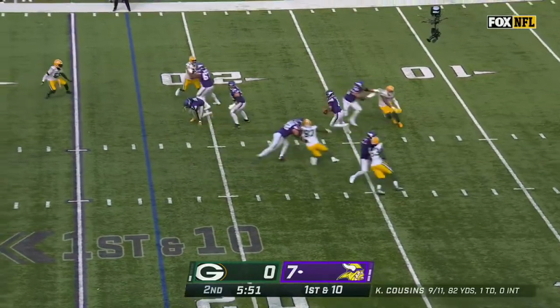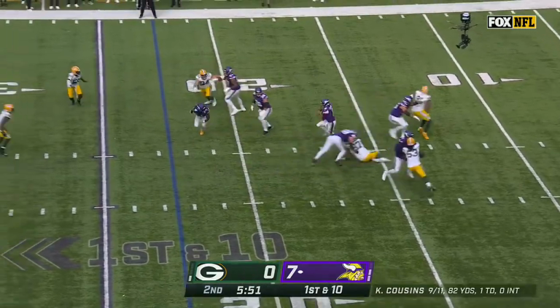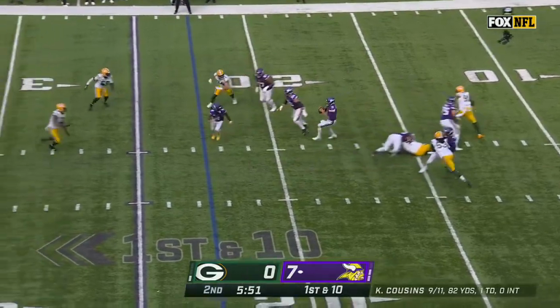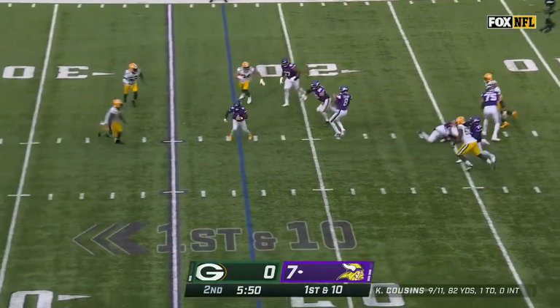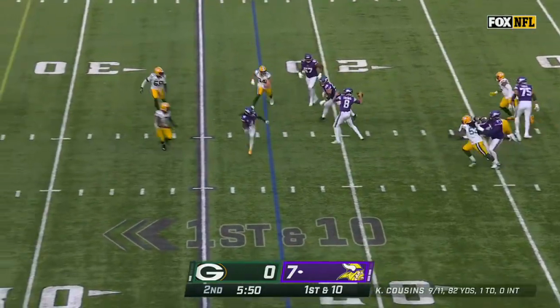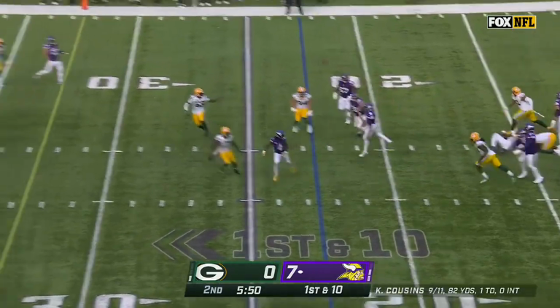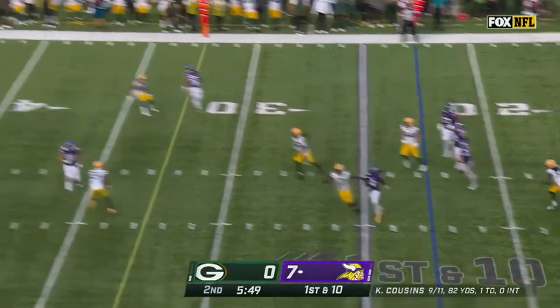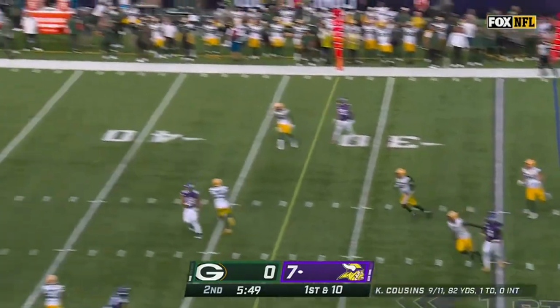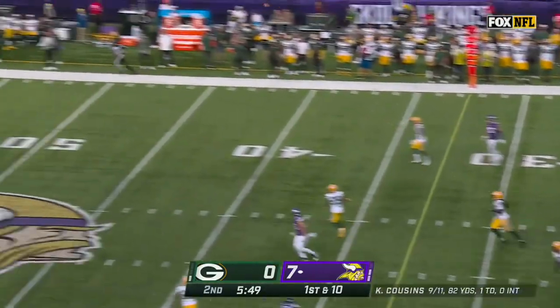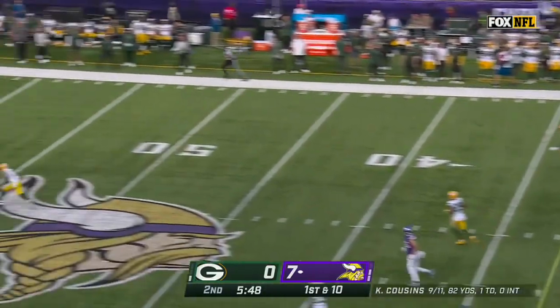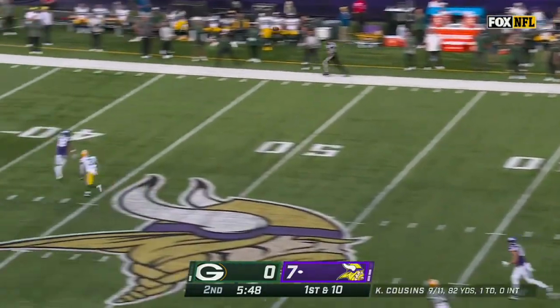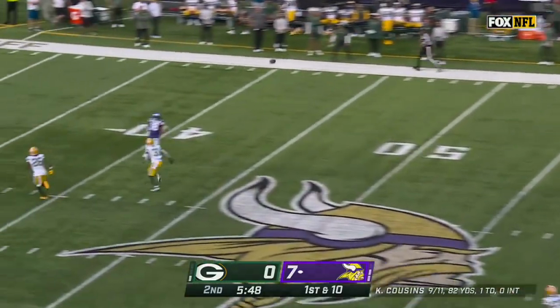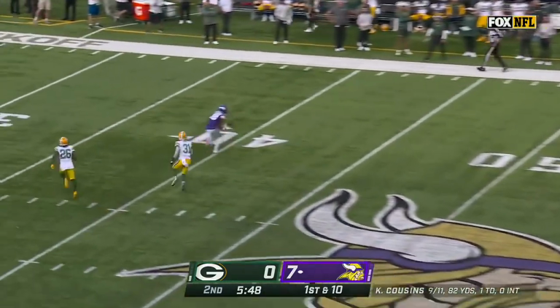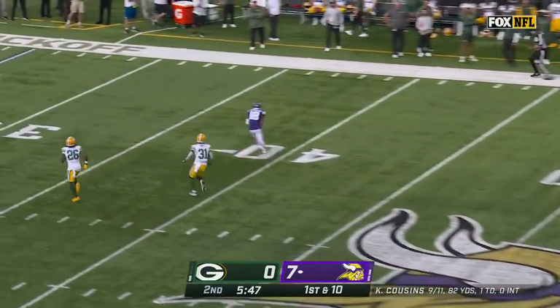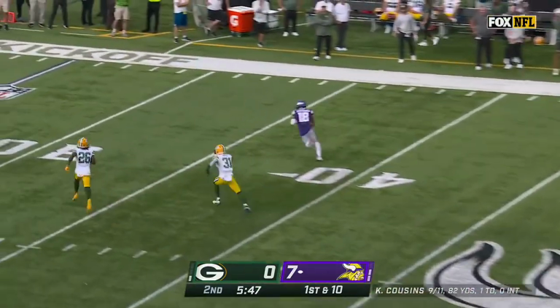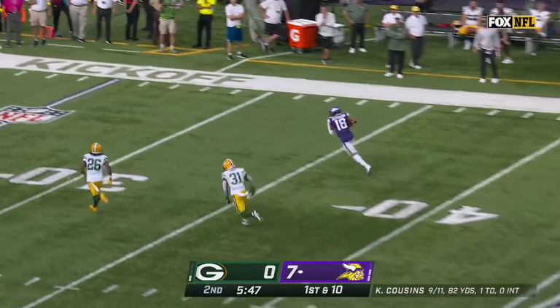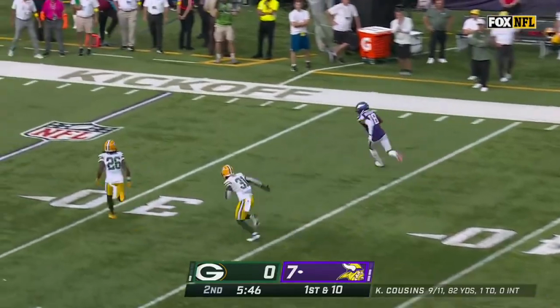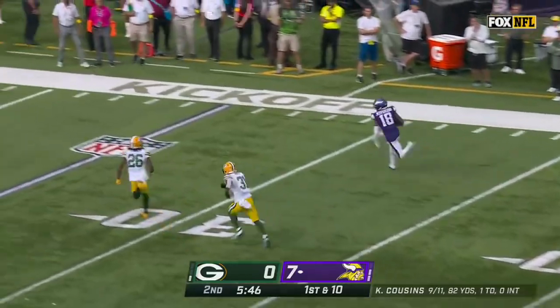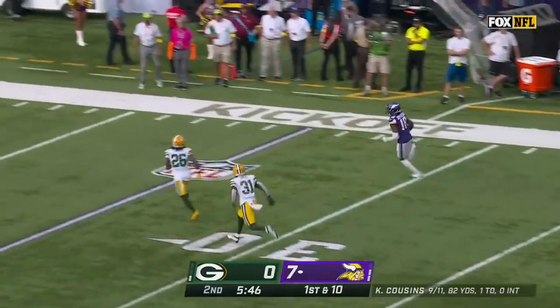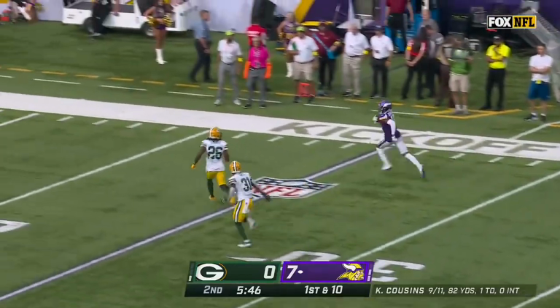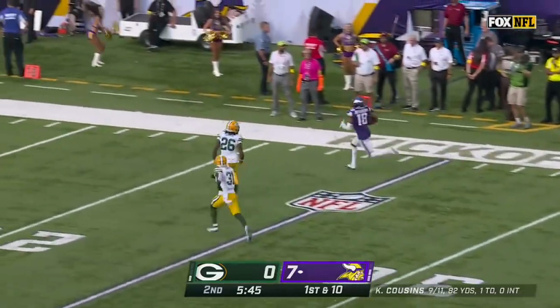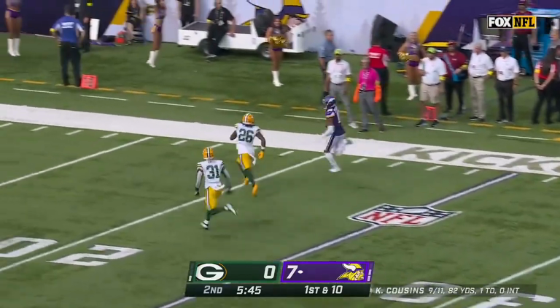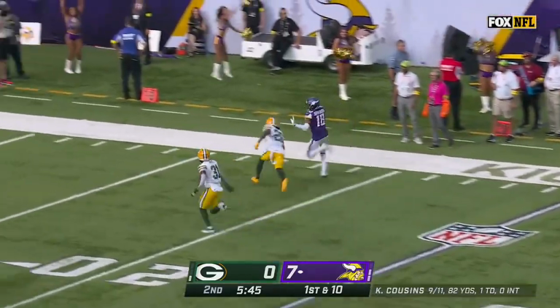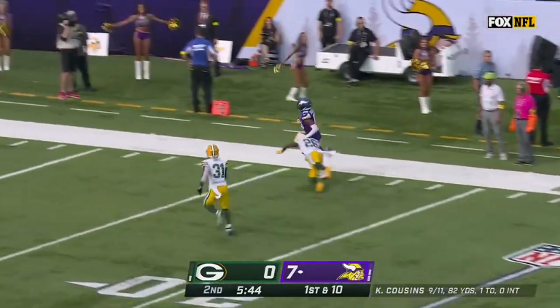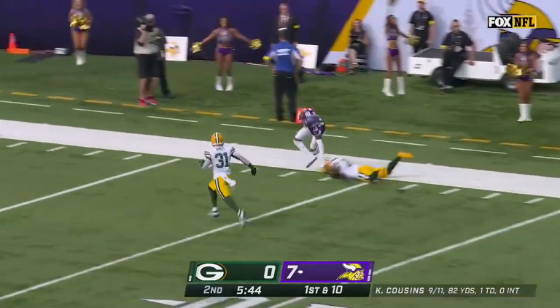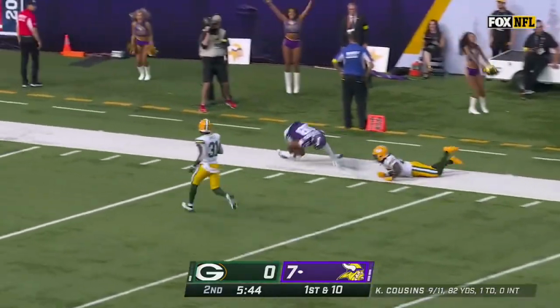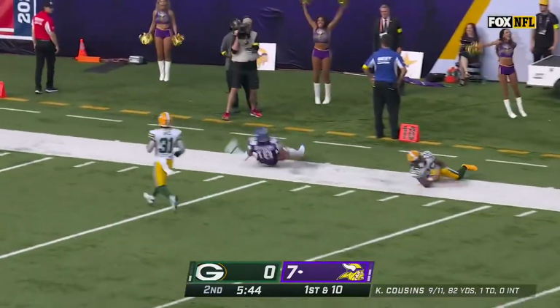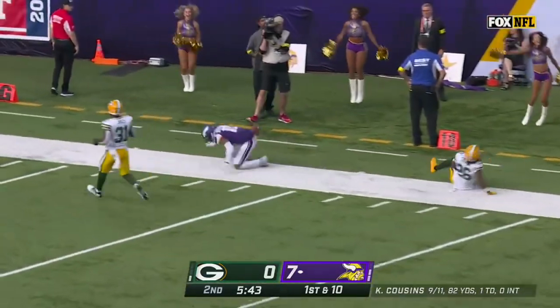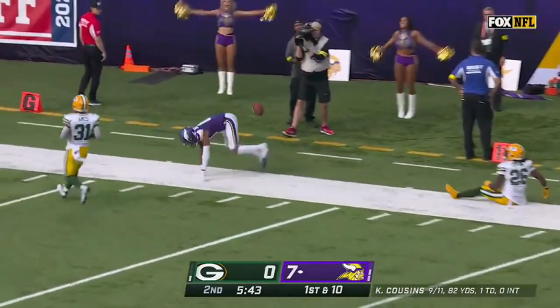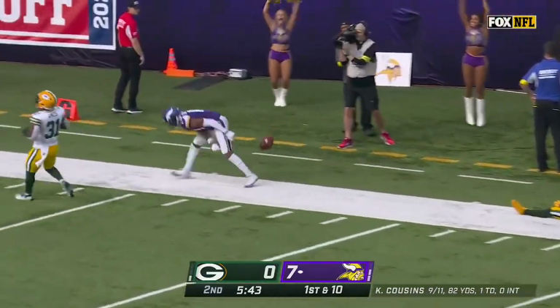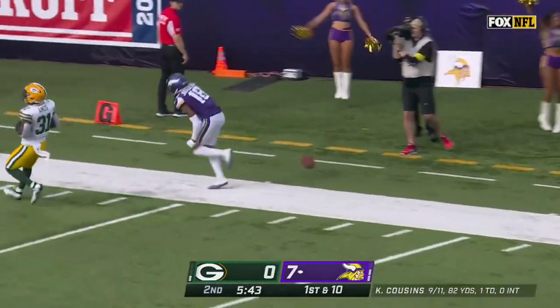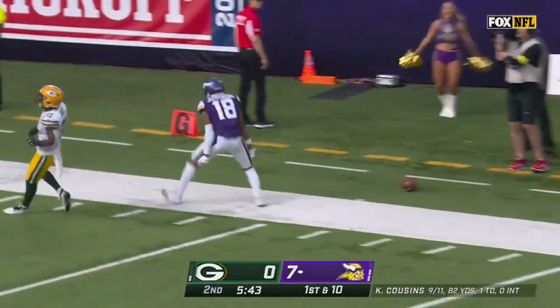Pressure steps away, Cousins loading up to get deep to Jefferson — he's got it inside the 20, taken down inside the 15.